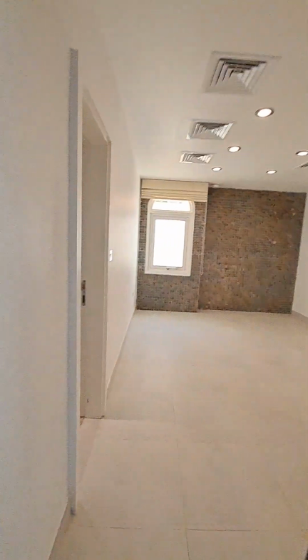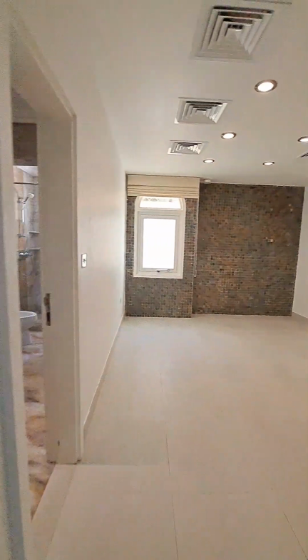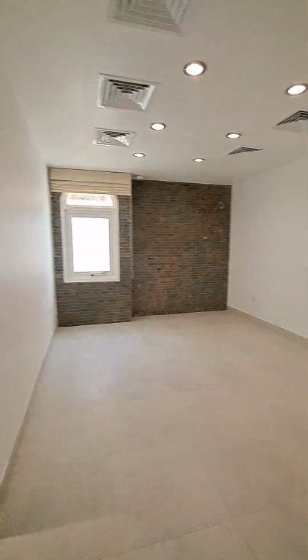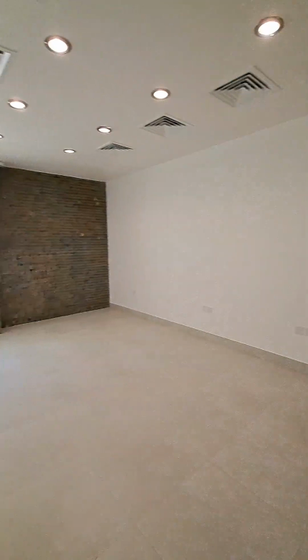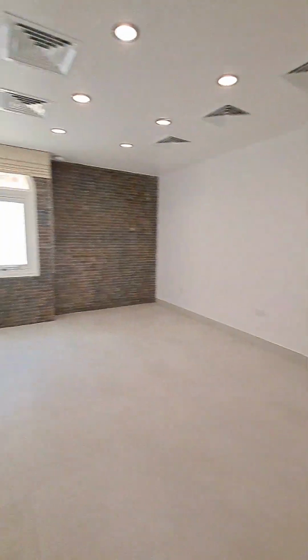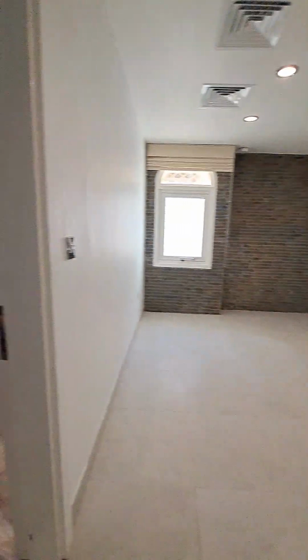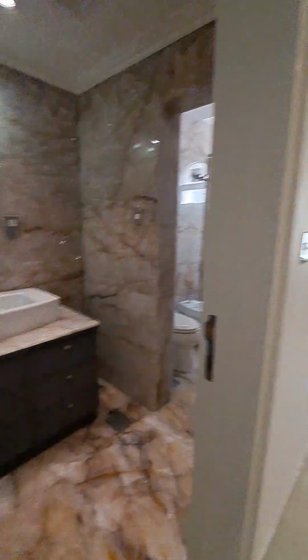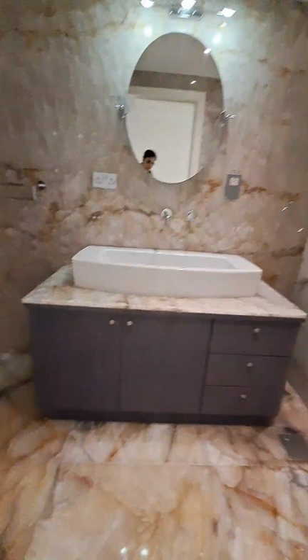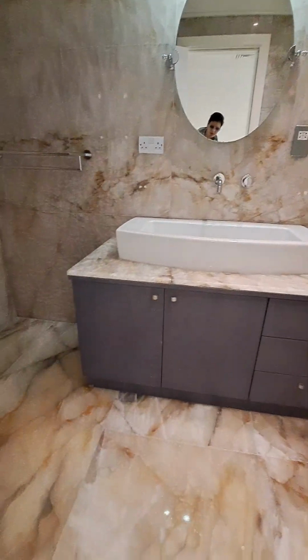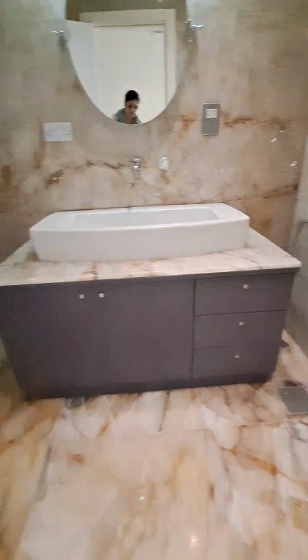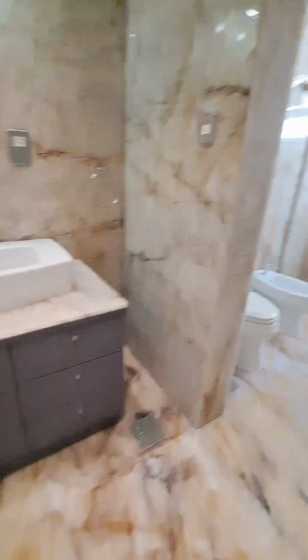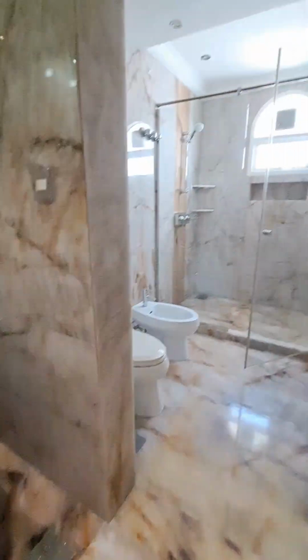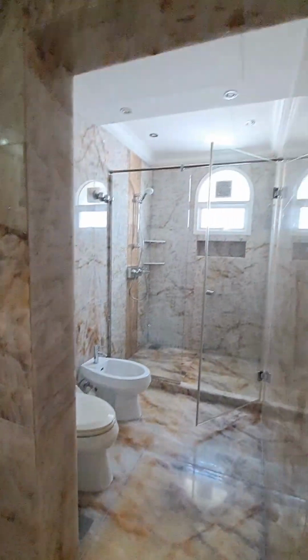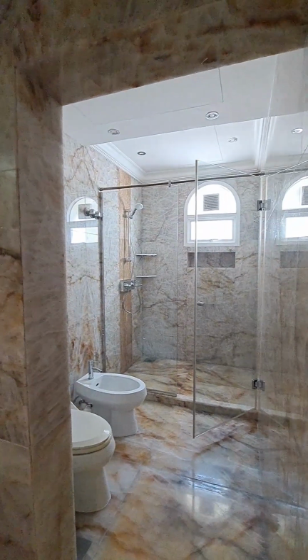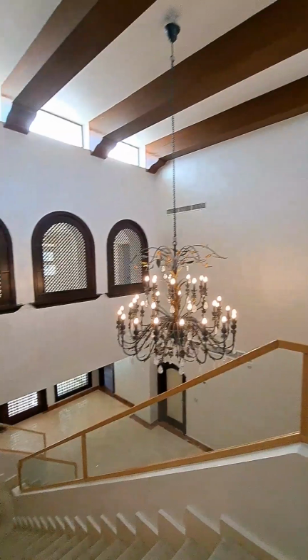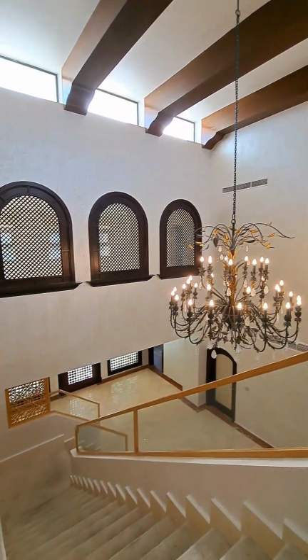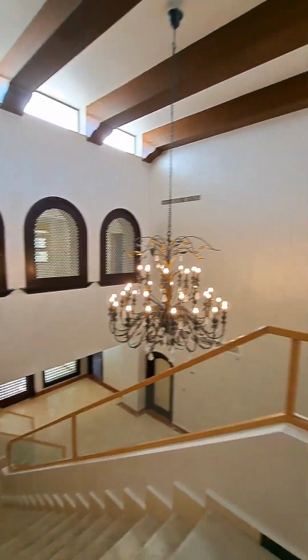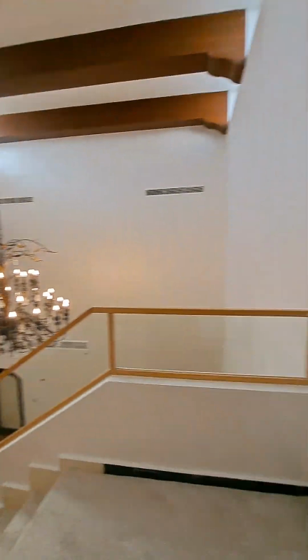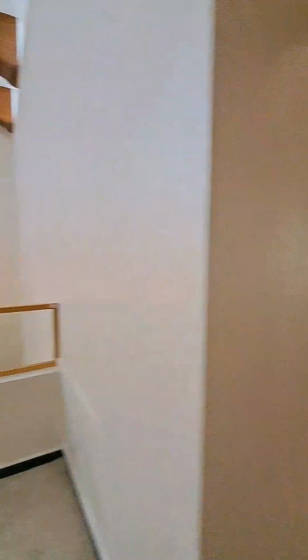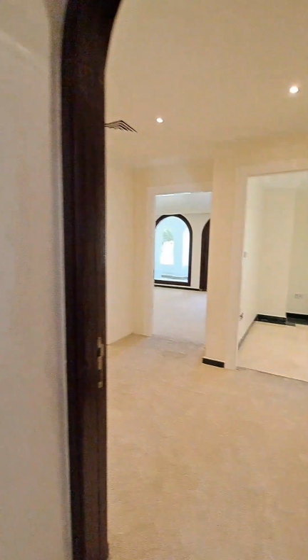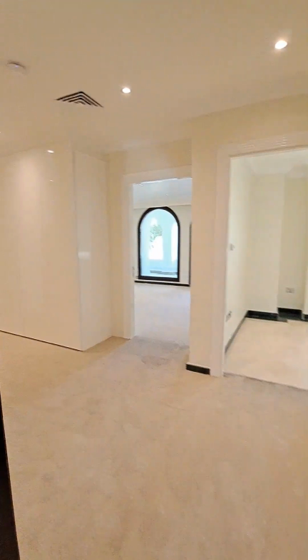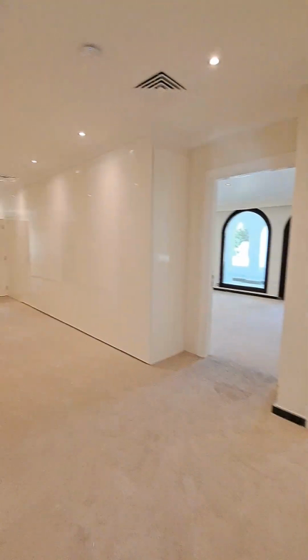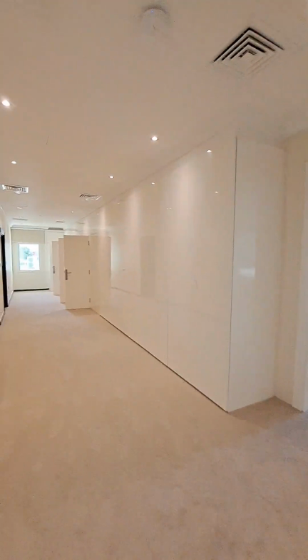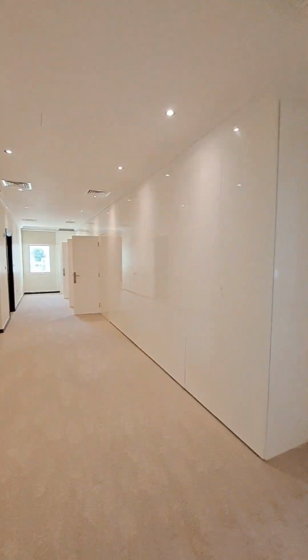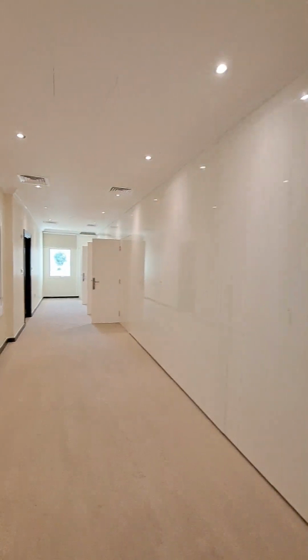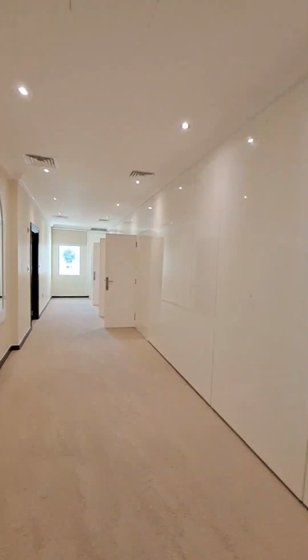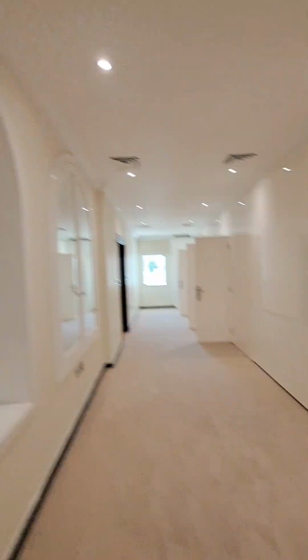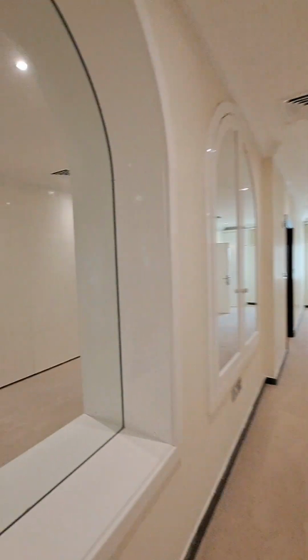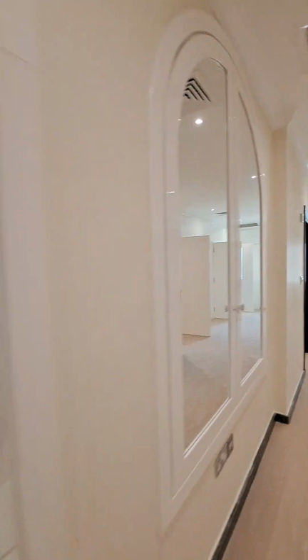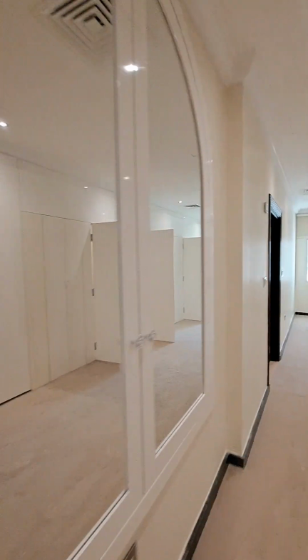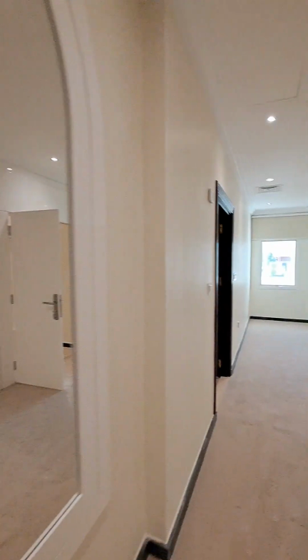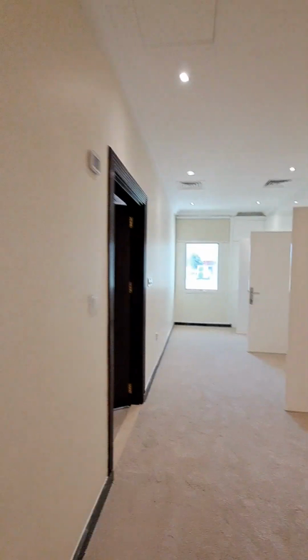Entering another beautiful bedroom. Entry on the duplex level. Master bedroom with a beautiful walk-in wardrobe. A lot of mirrors and storage.